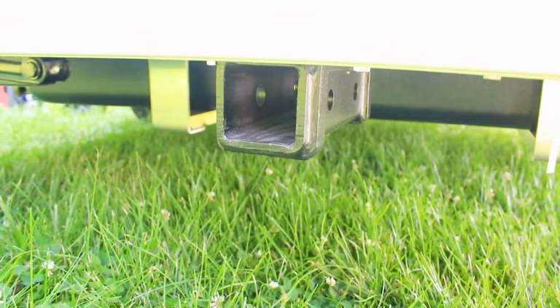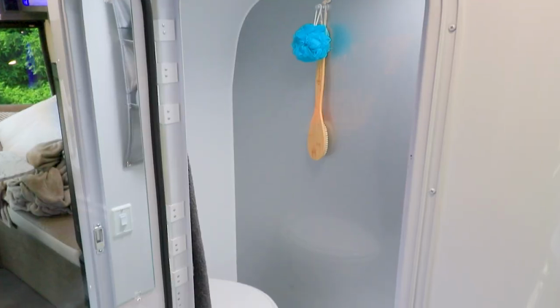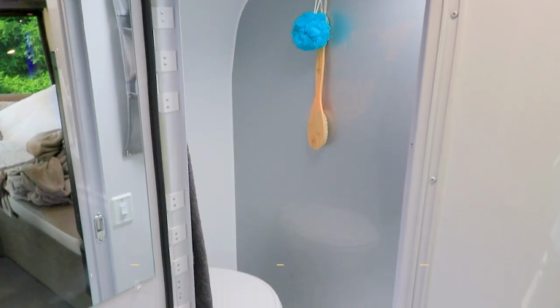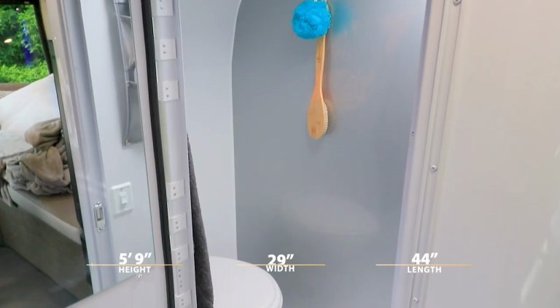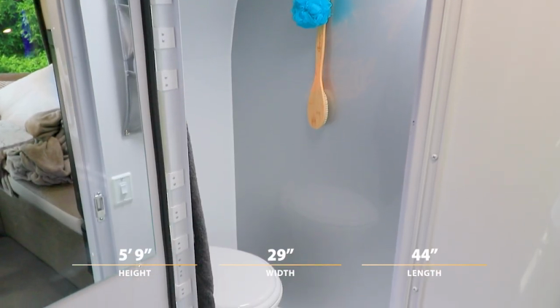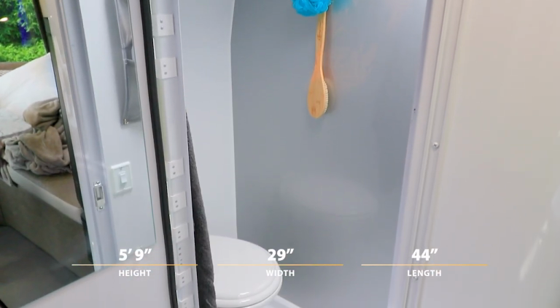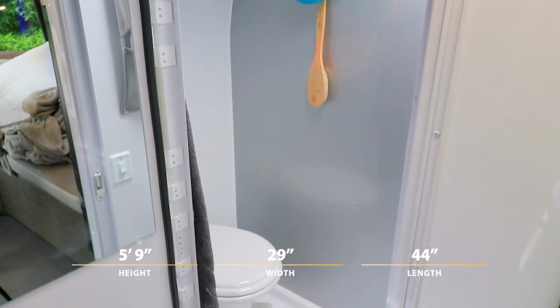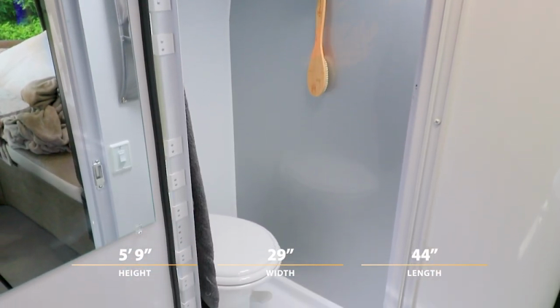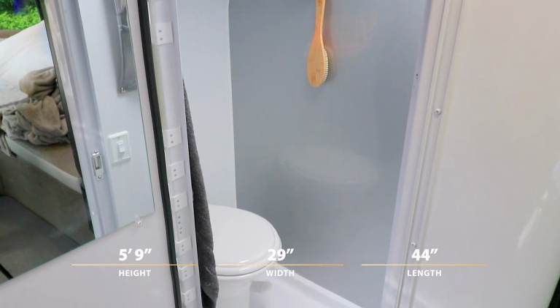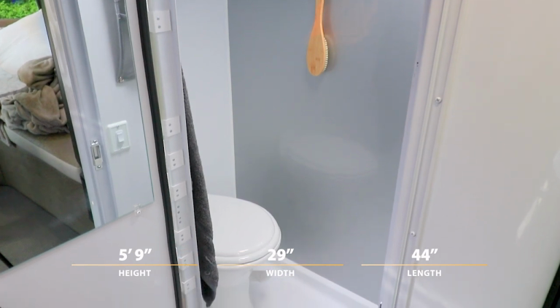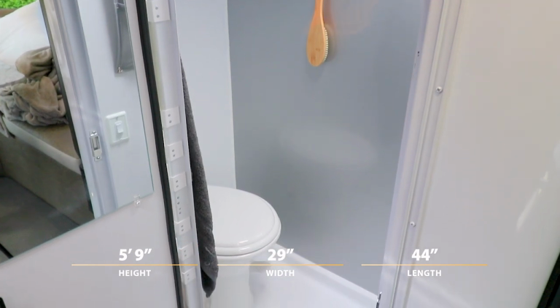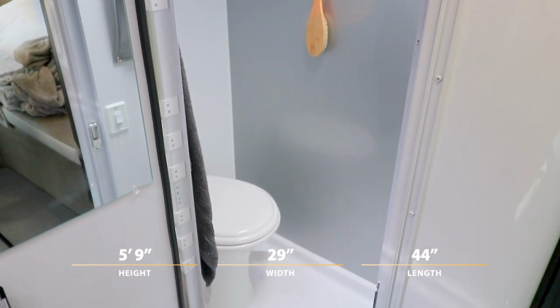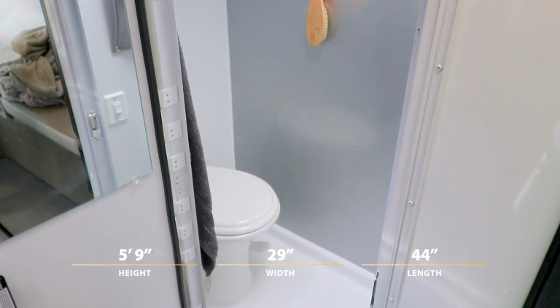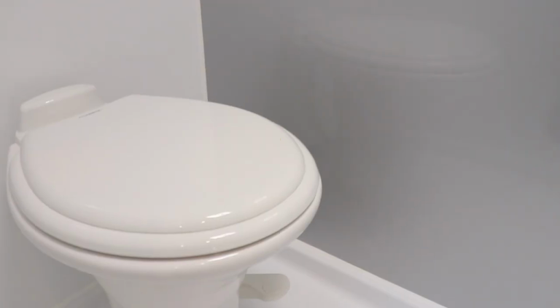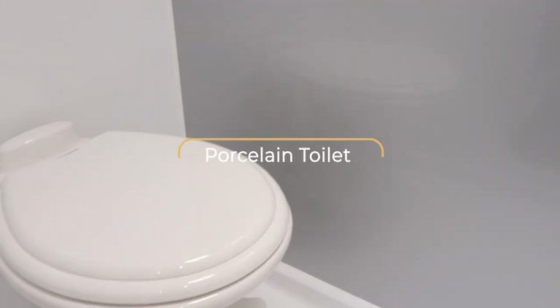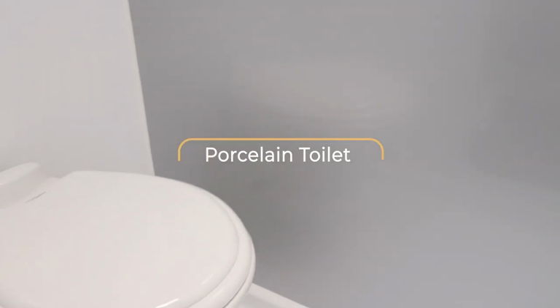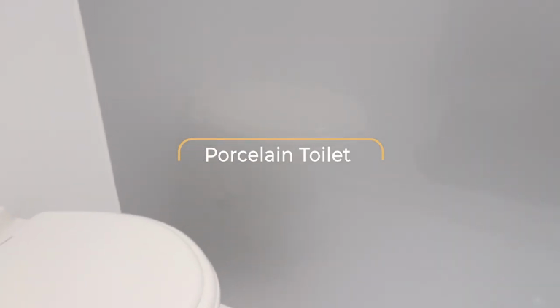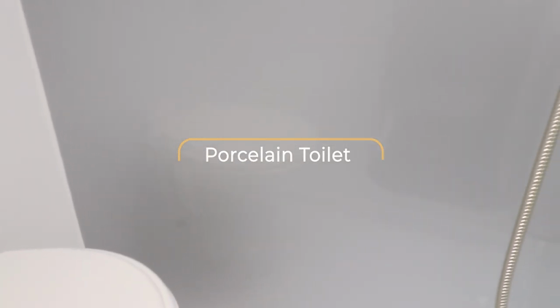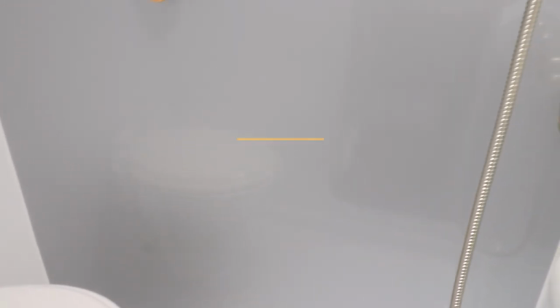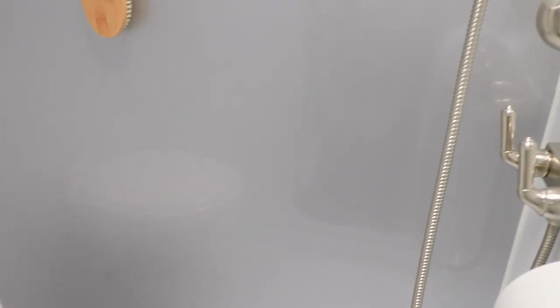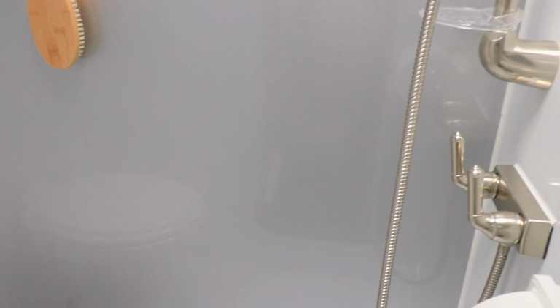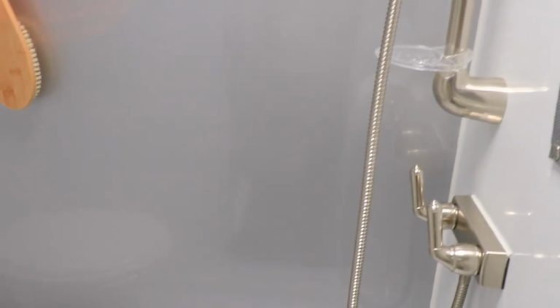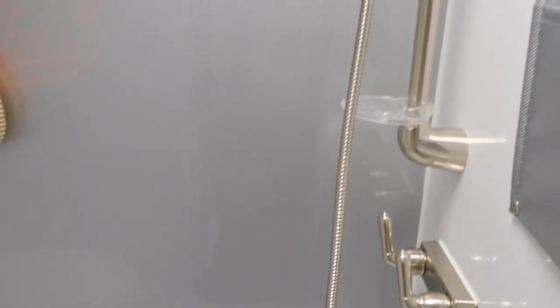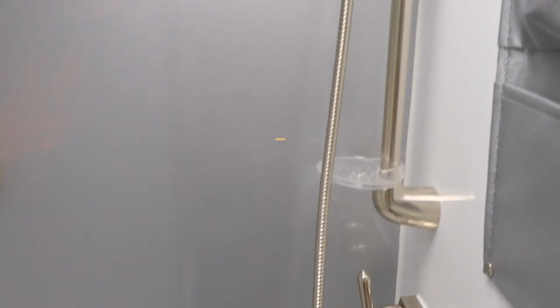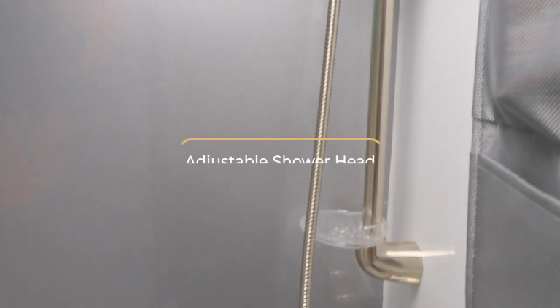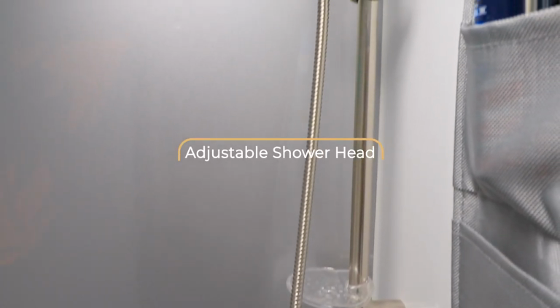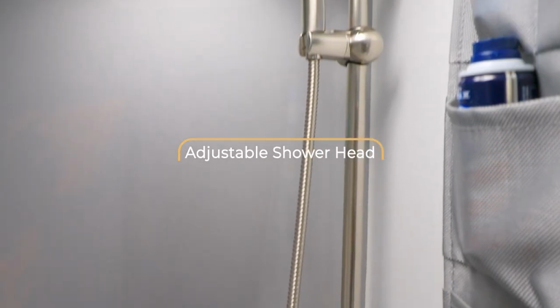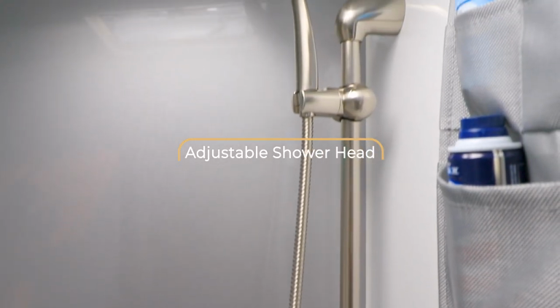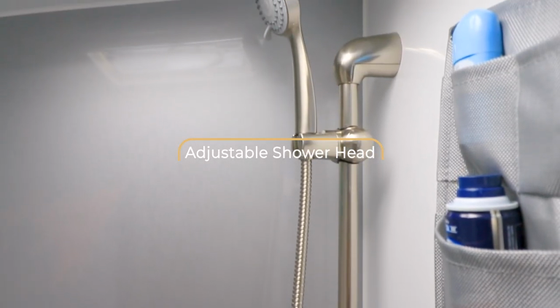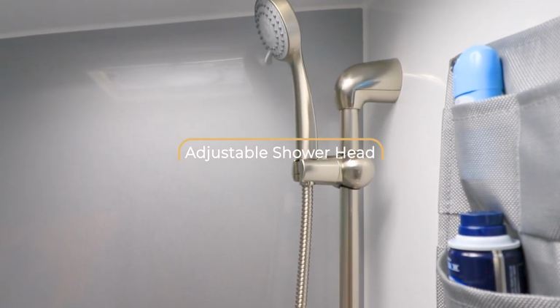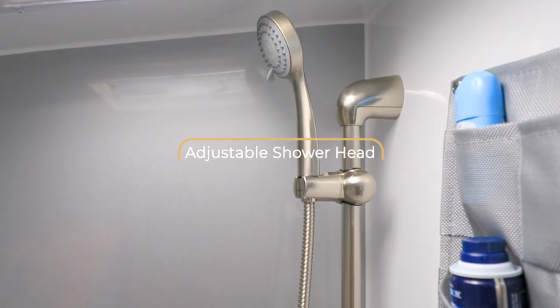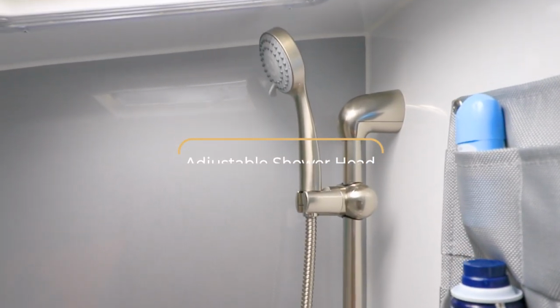Every room throughout the camper should be efficient and the wet bath is no exception. Sol's wet bath gives you space to clean without sacrificing room elsewhere in the camper.